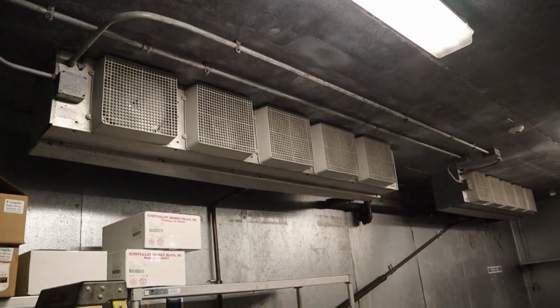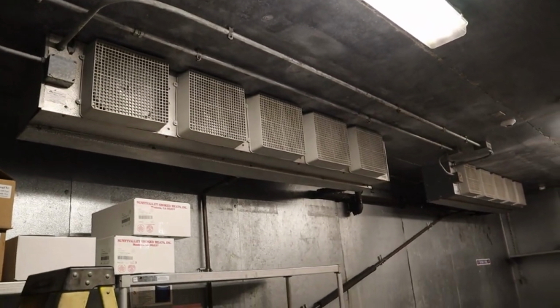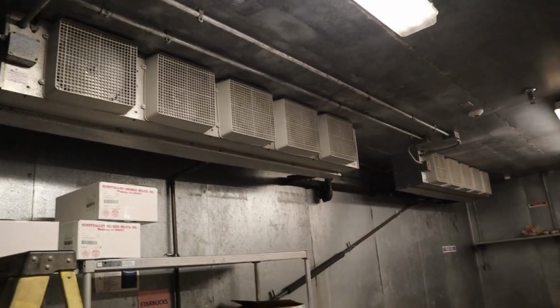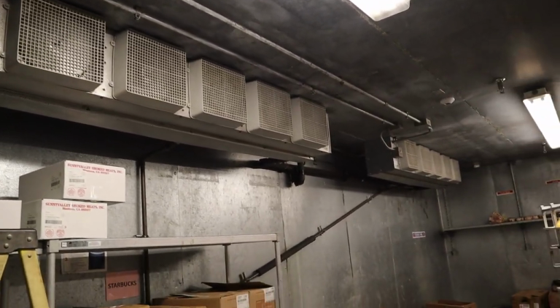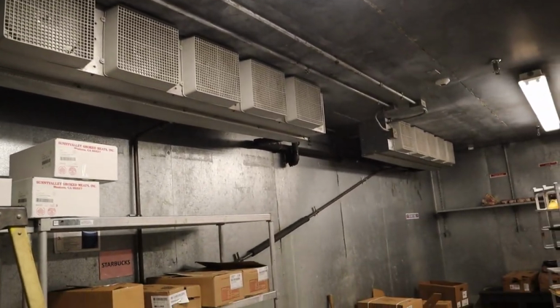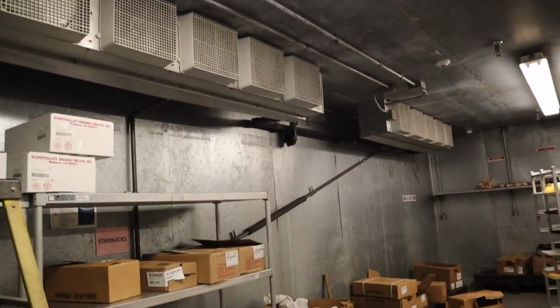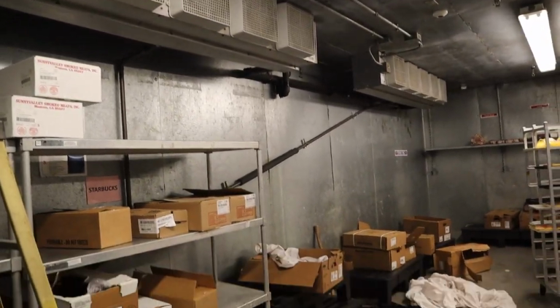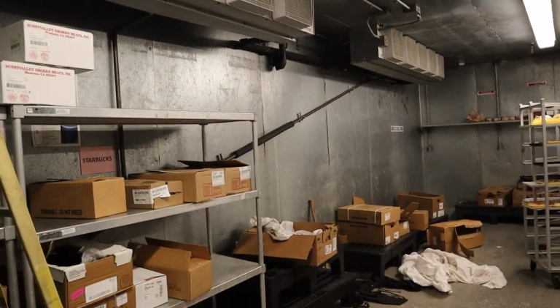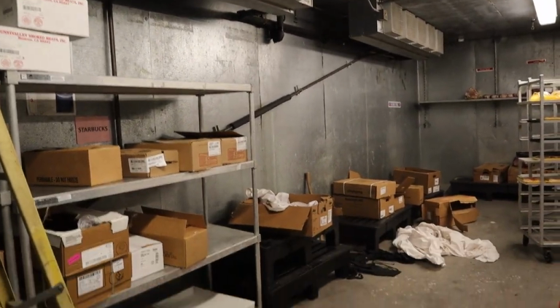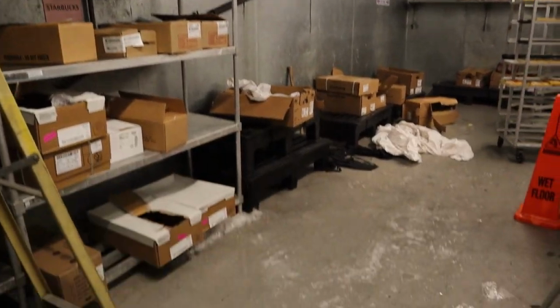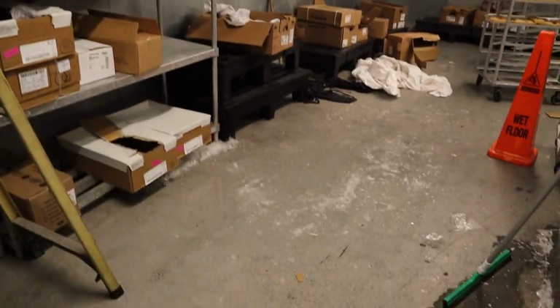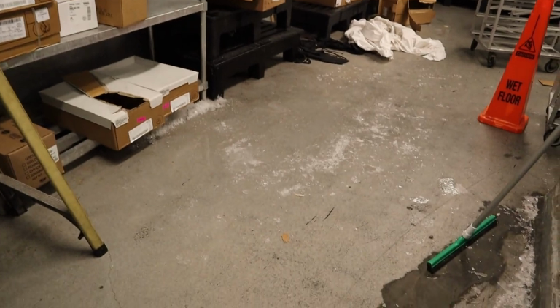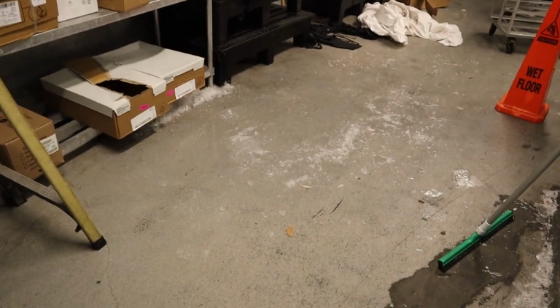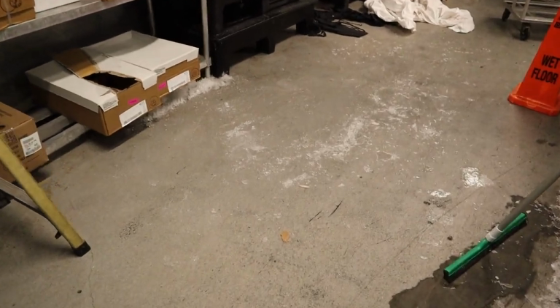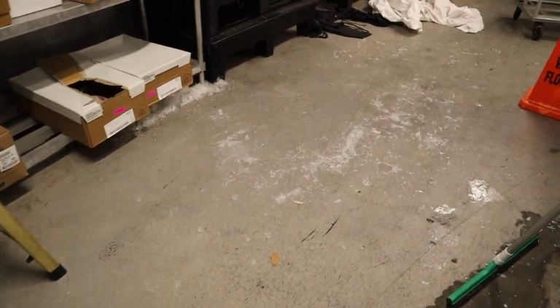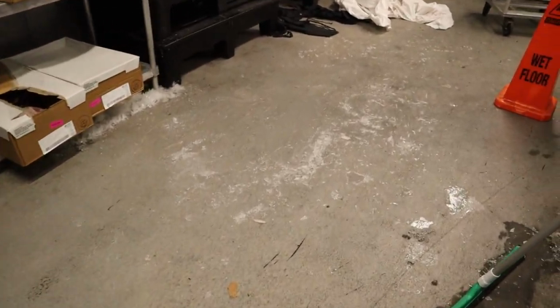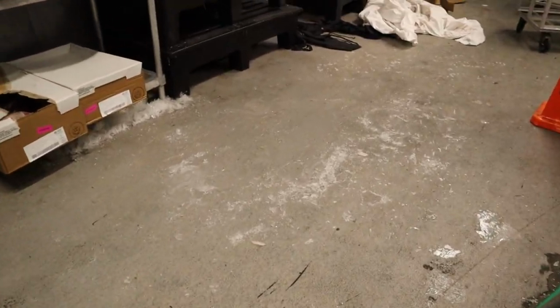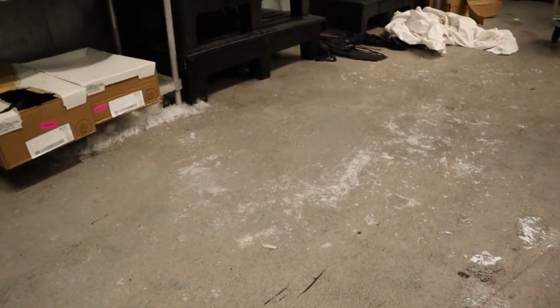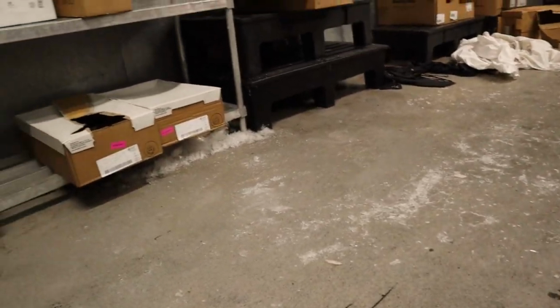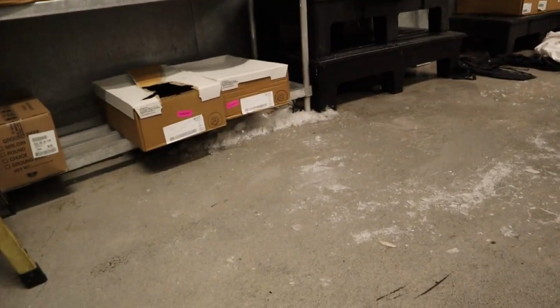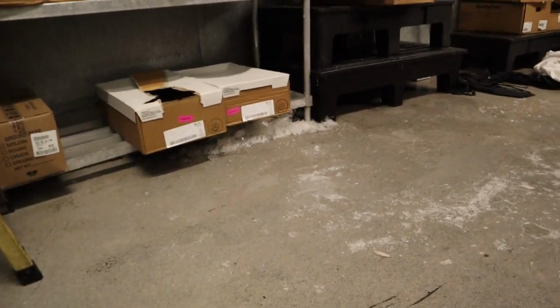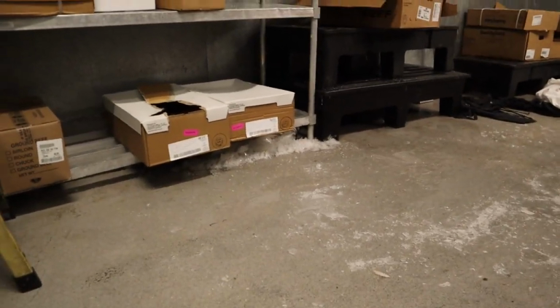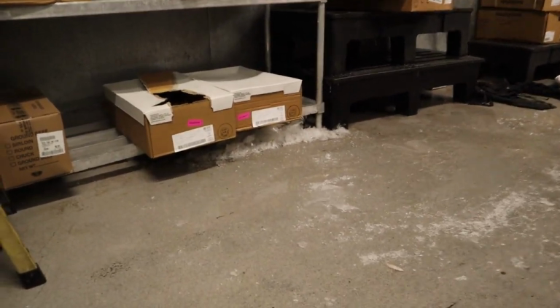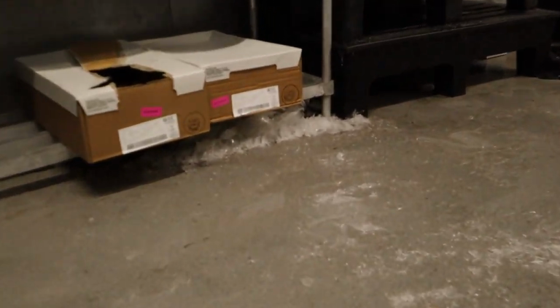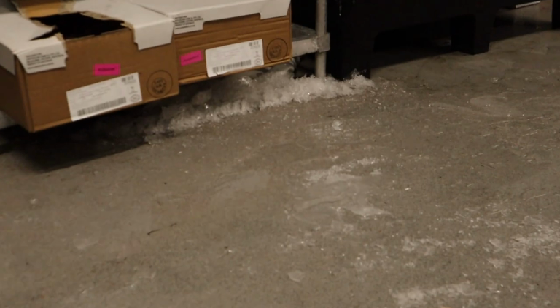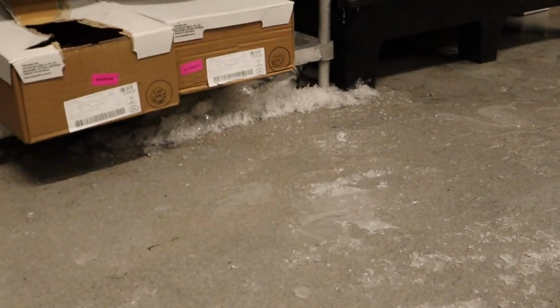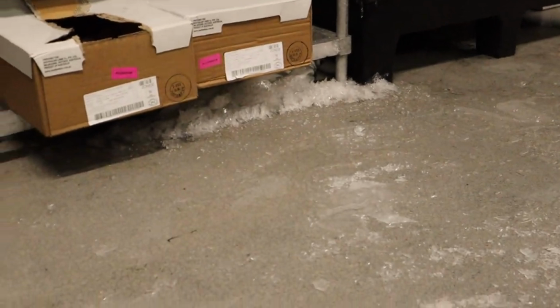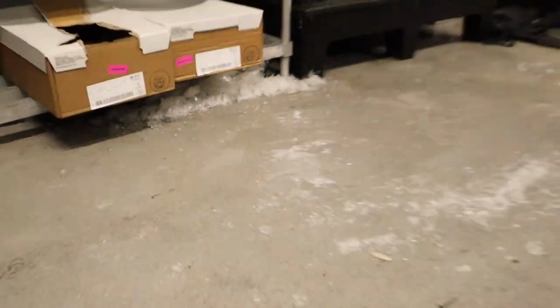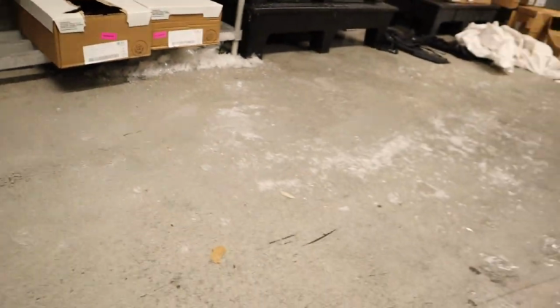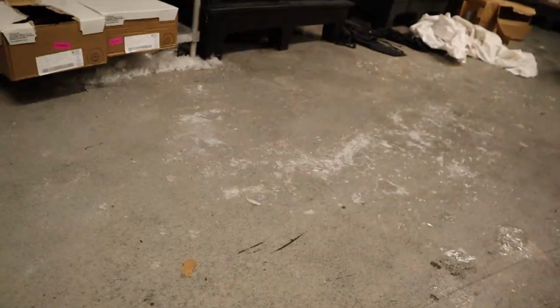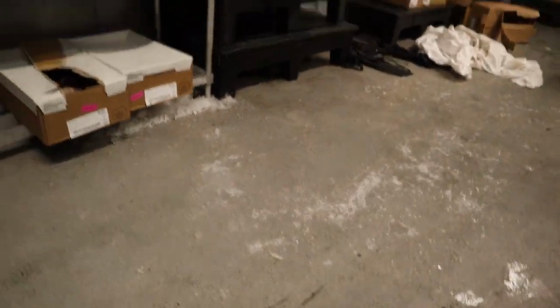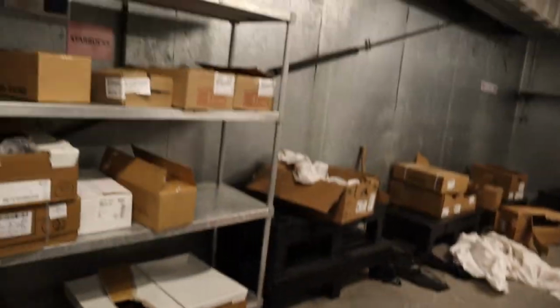Welcome to today's call where our meat box is running way too cold. You can see the water just freezing up on the floor — the crunchiness of the ice. All that ice starts with picking it up and just kind of shoving it to the side.